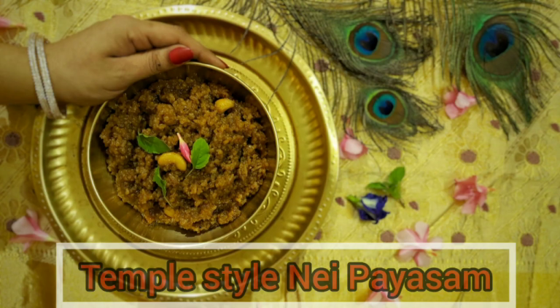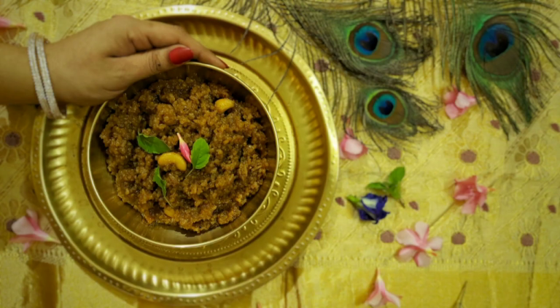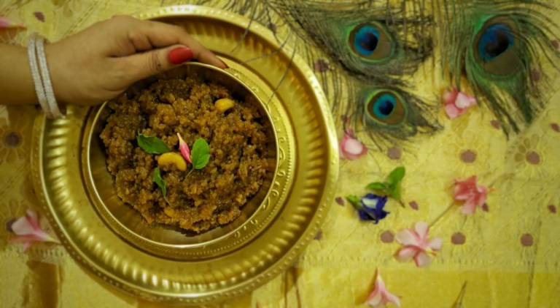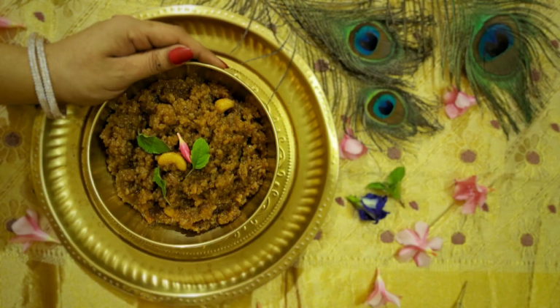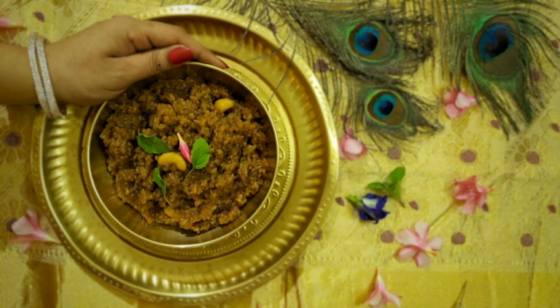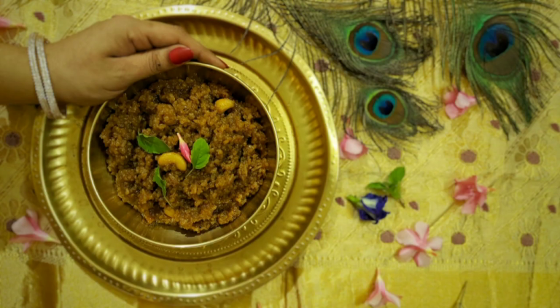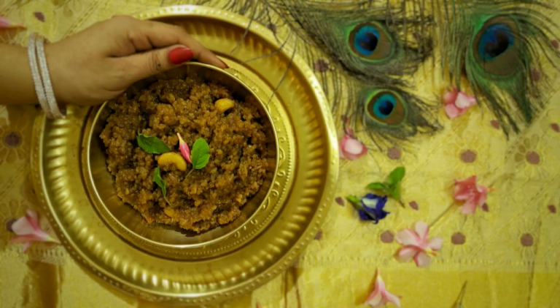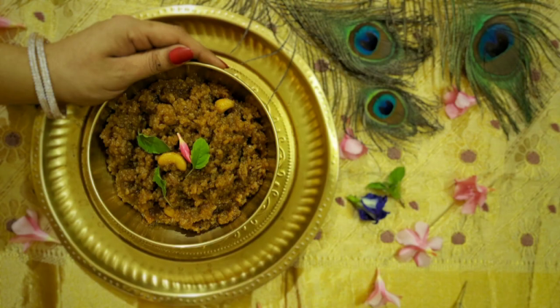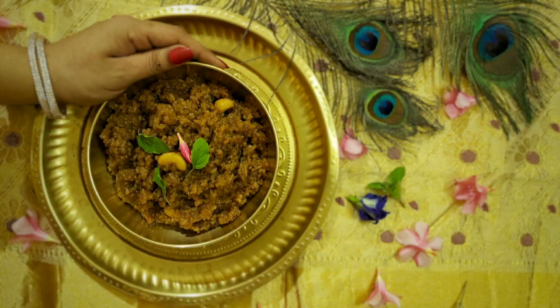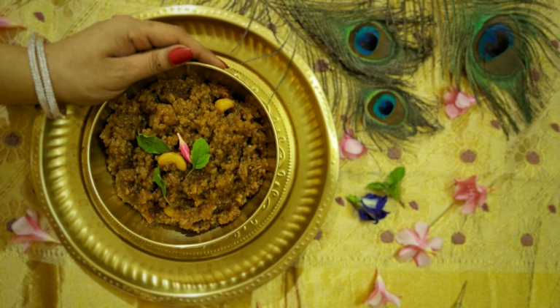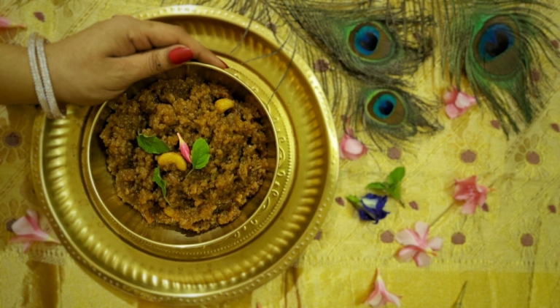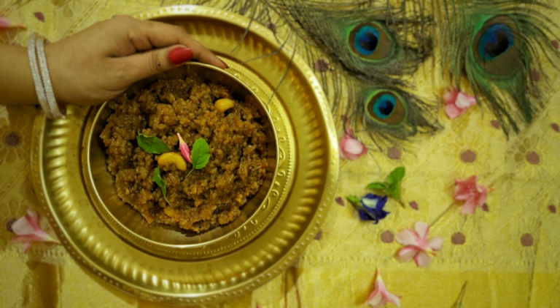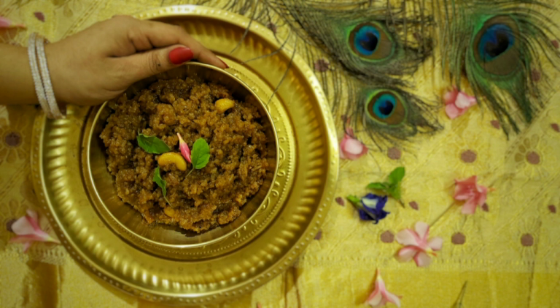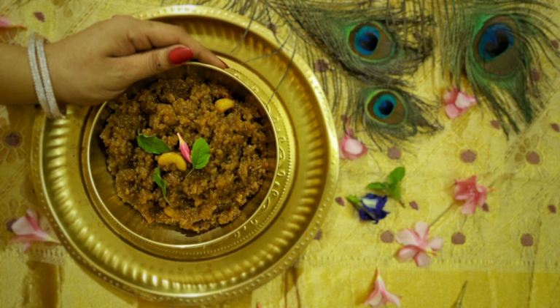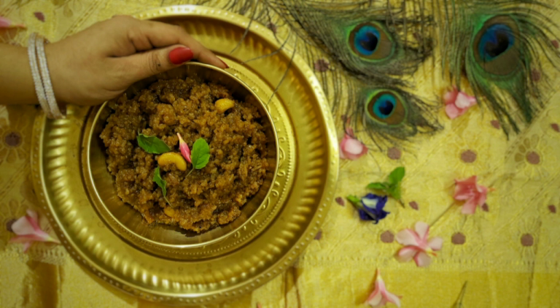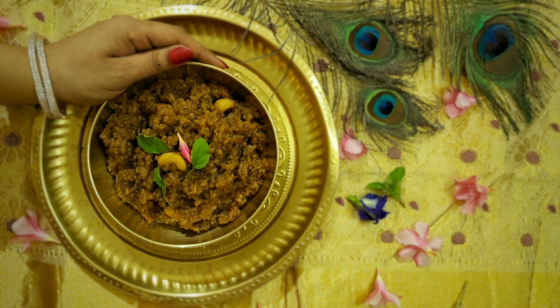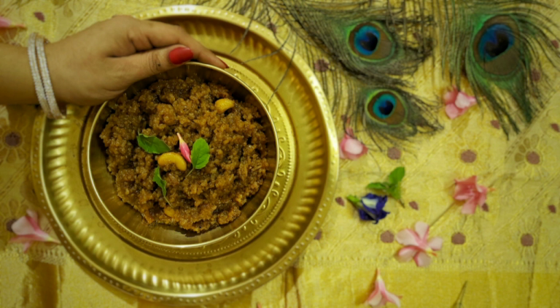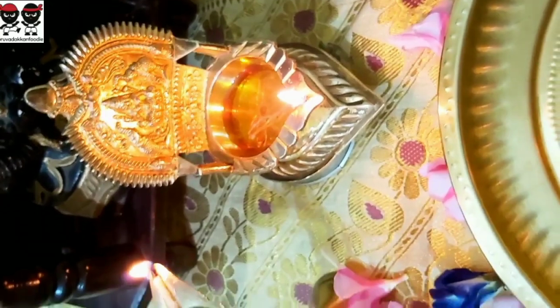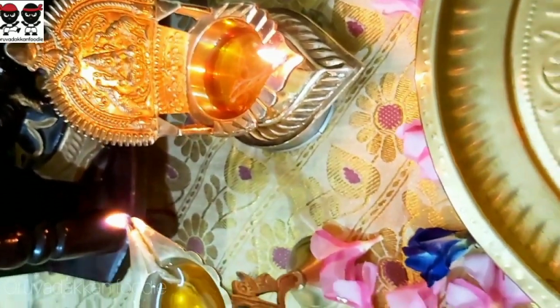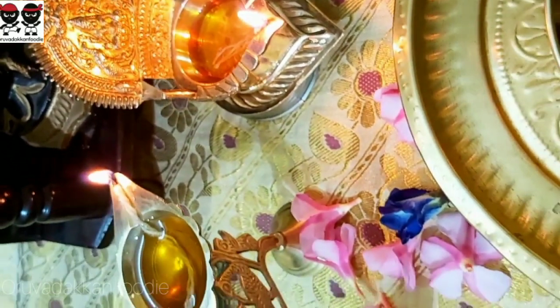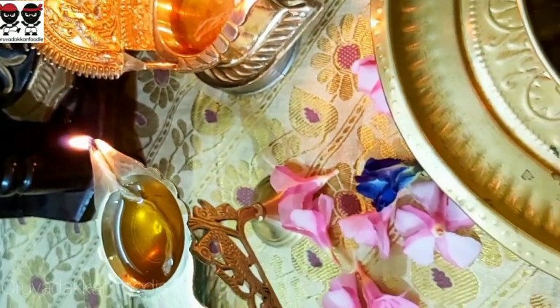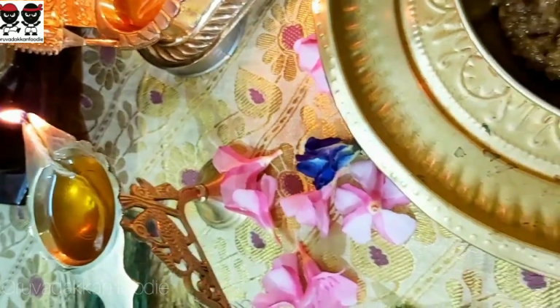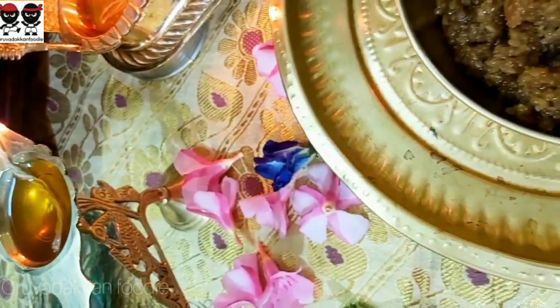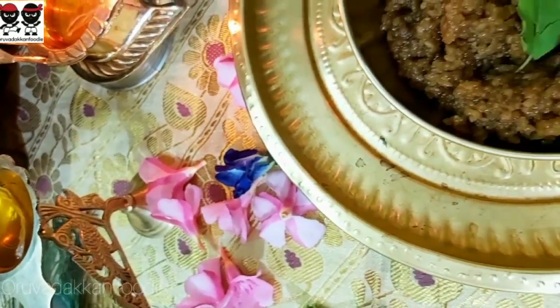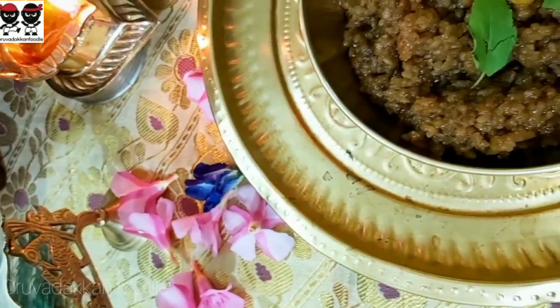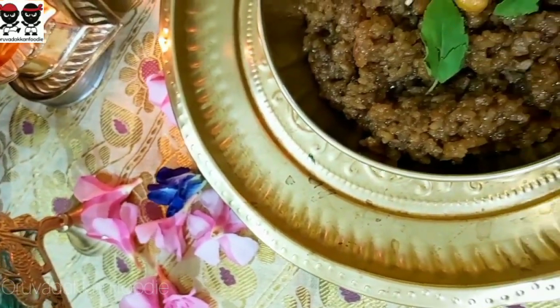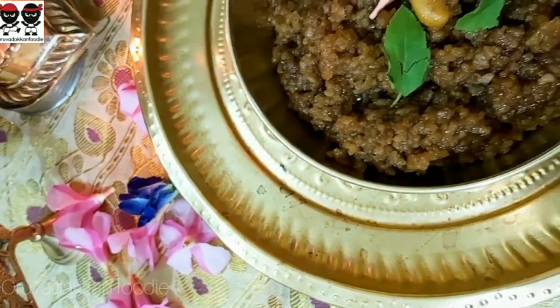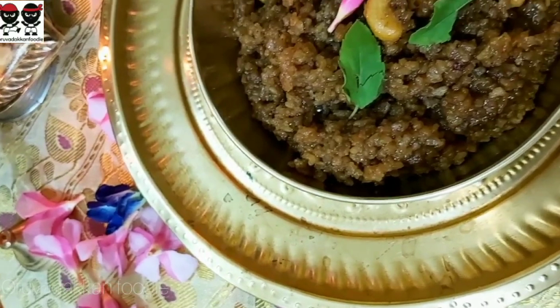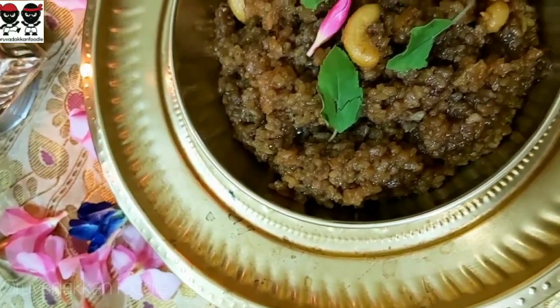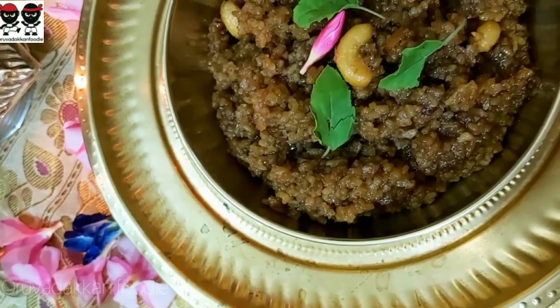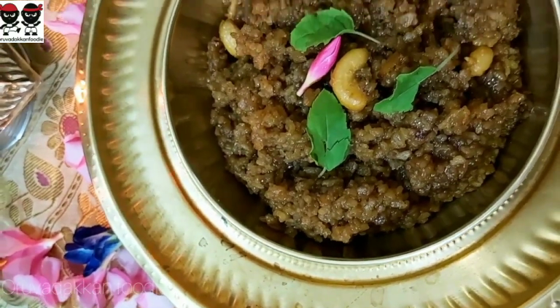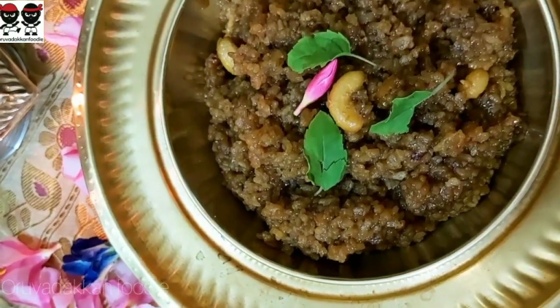If you like it, you can use the Nae Paisam as Prasad. That's why we will try to recreate it. If you haven't tasted it, you can make a taste.